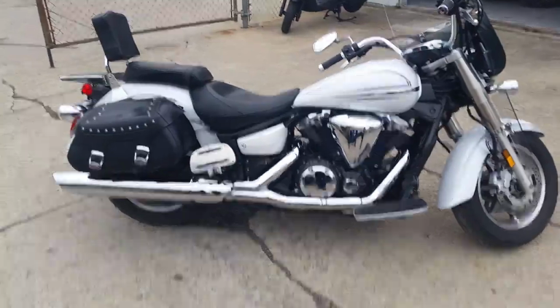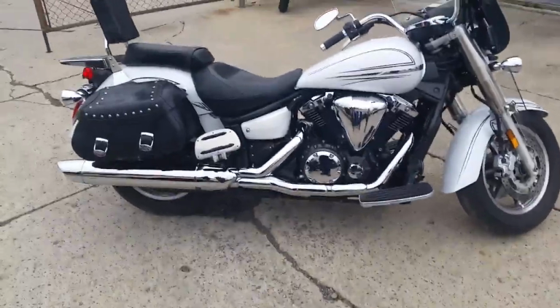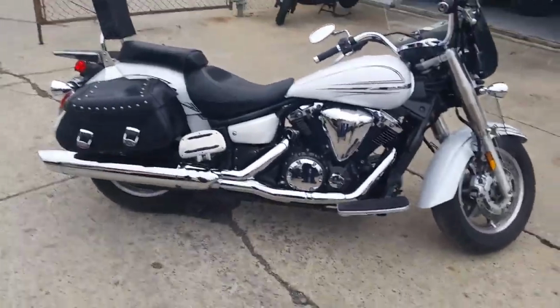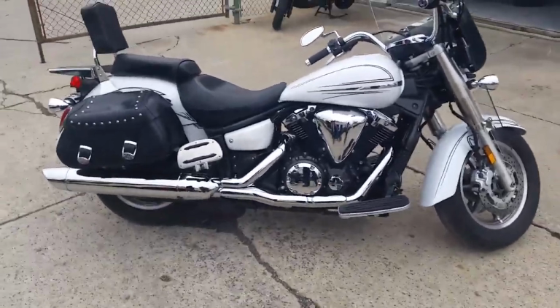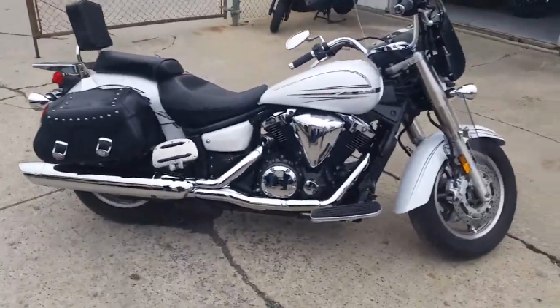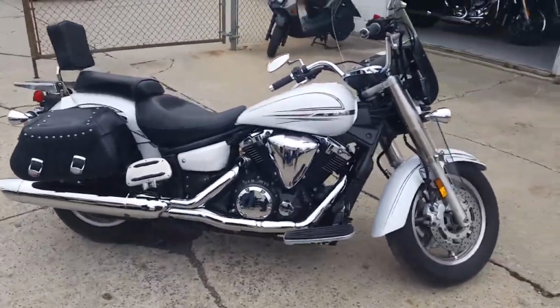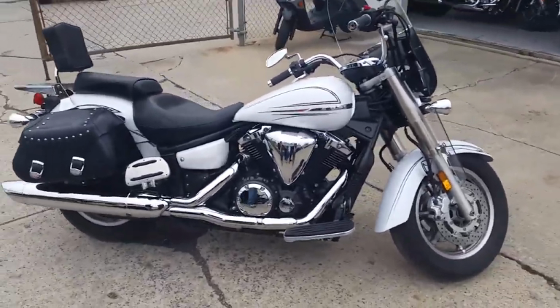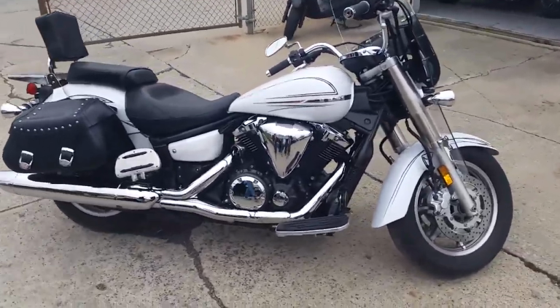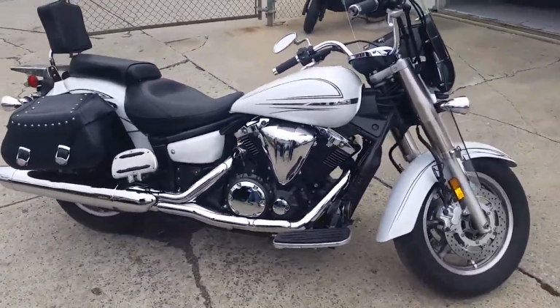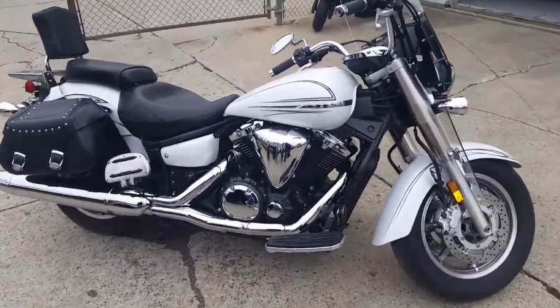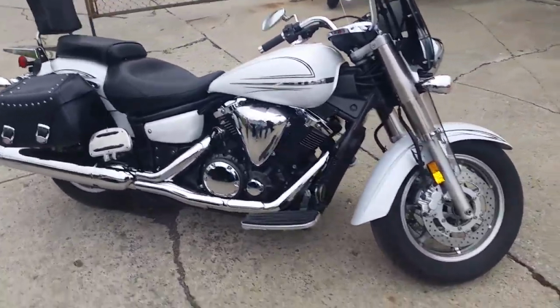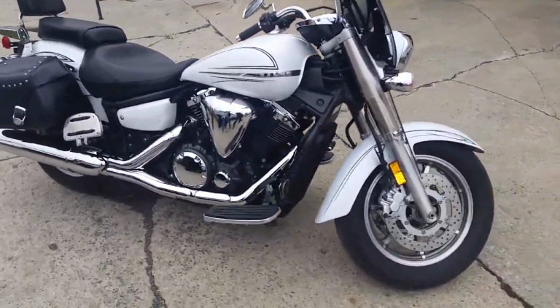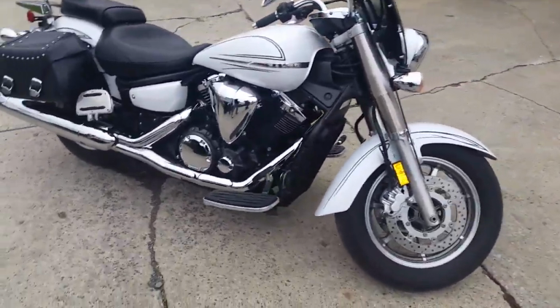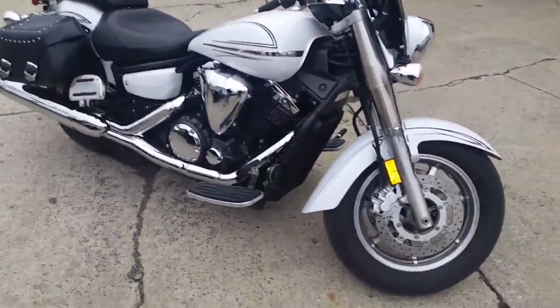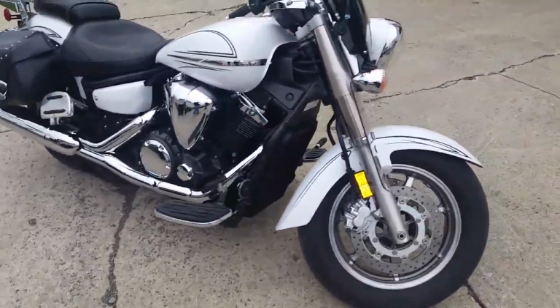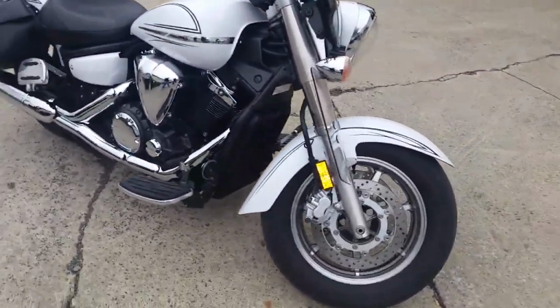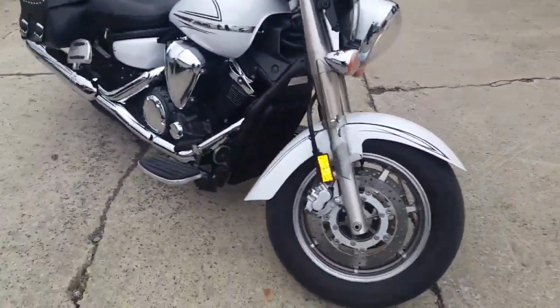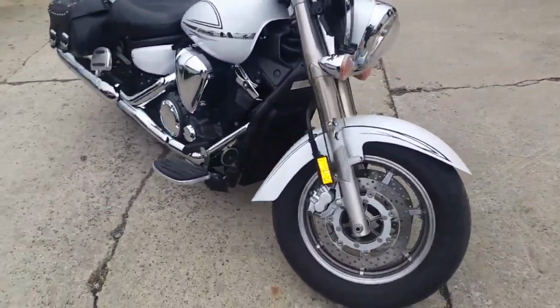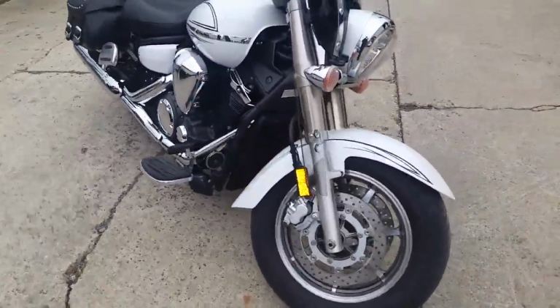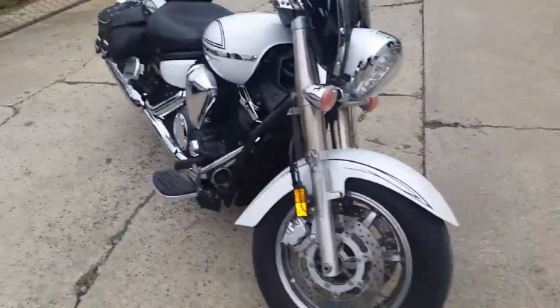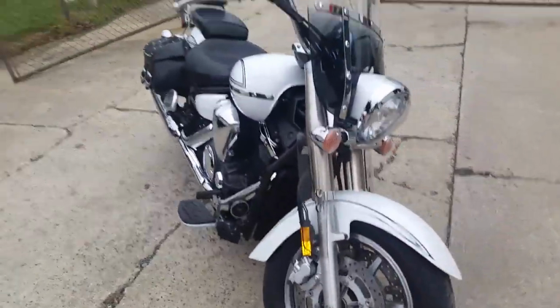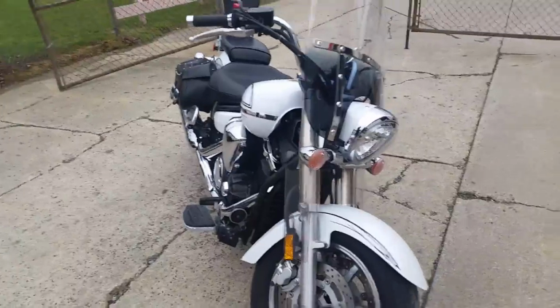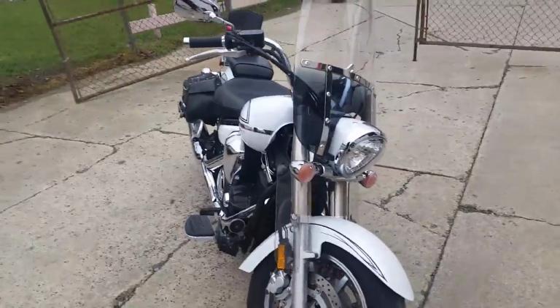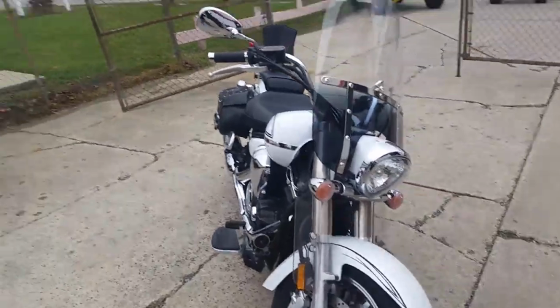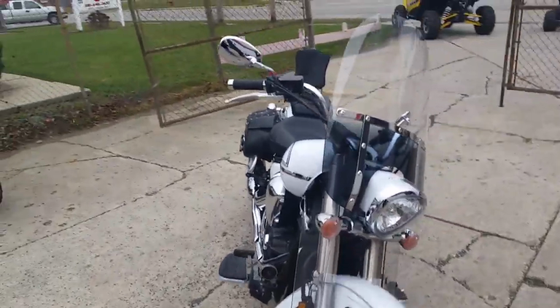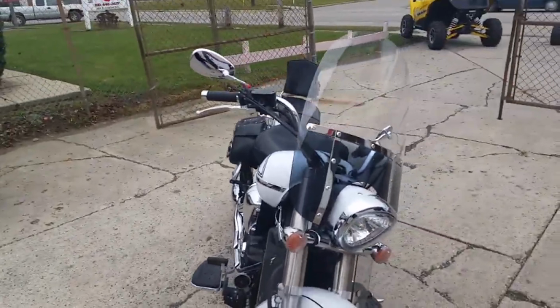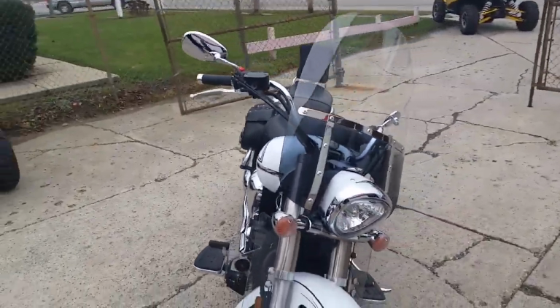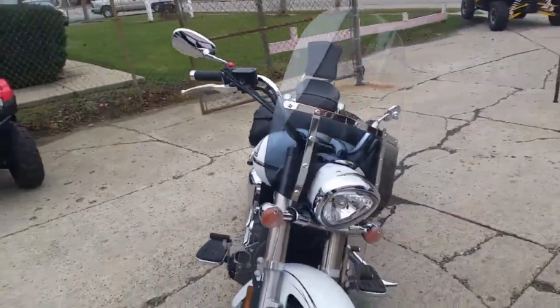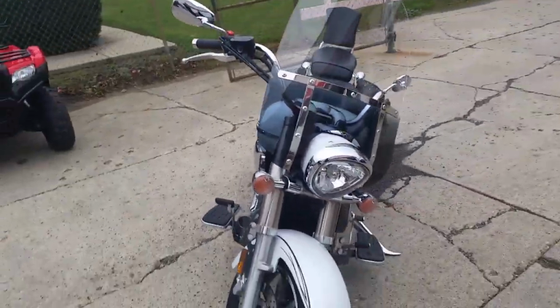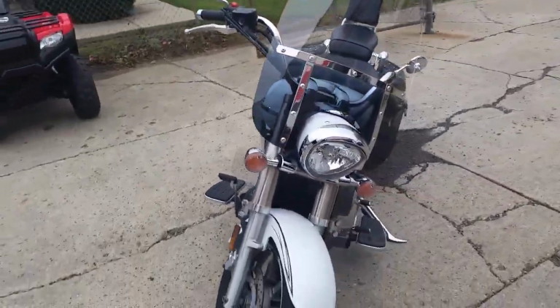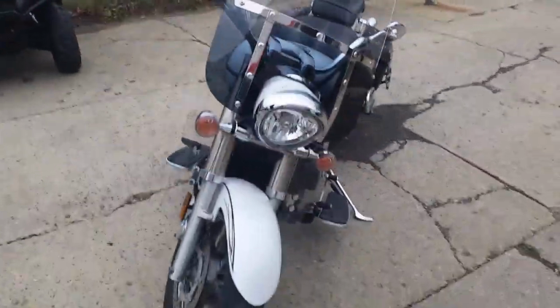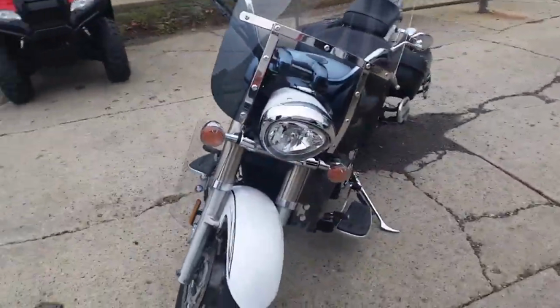We've got over 450 used bikes in our showroom. Today we've got a great one — it's a 2009 D-Star 1300 Touring. This thing's got it all.